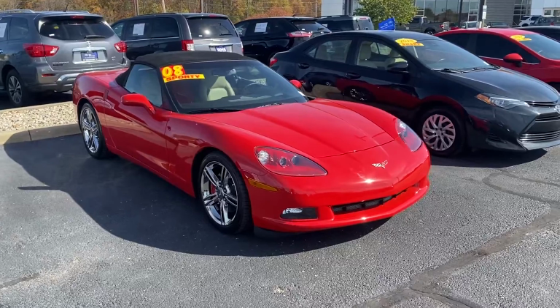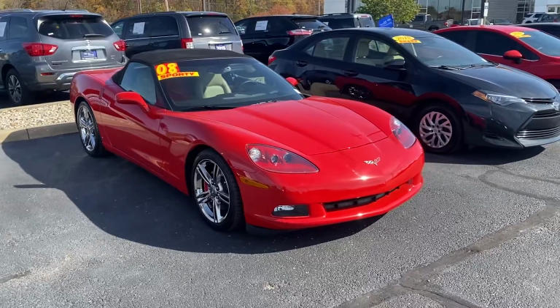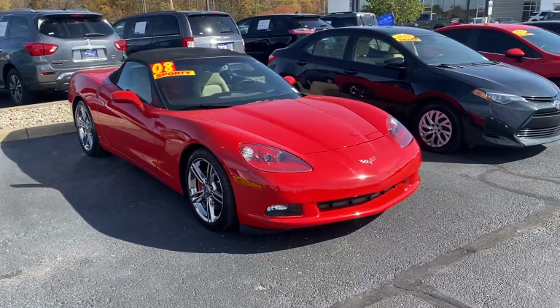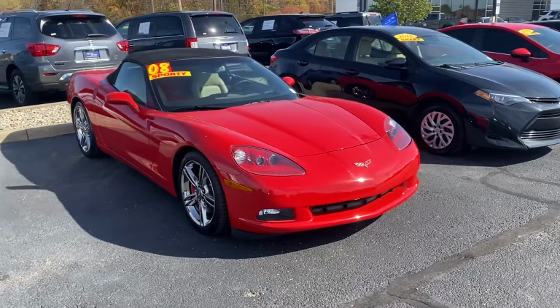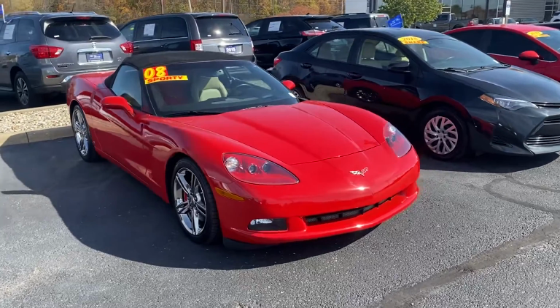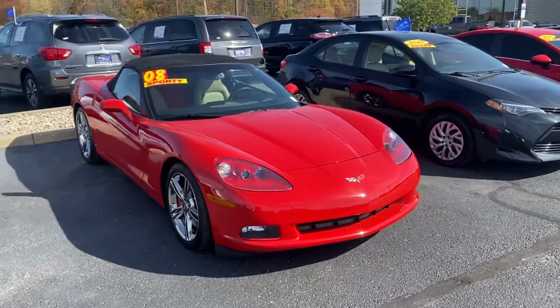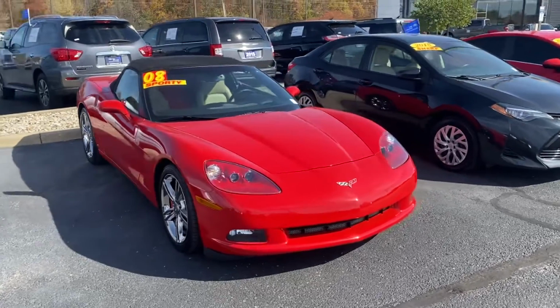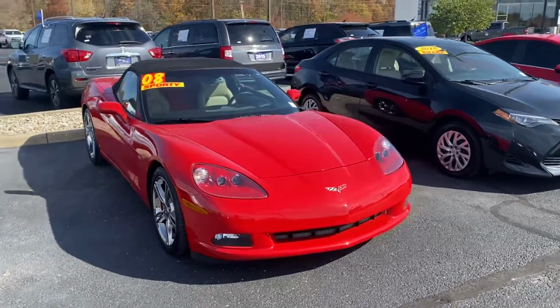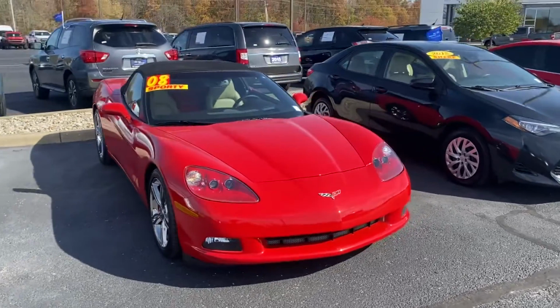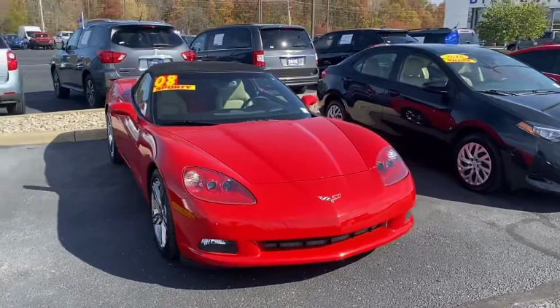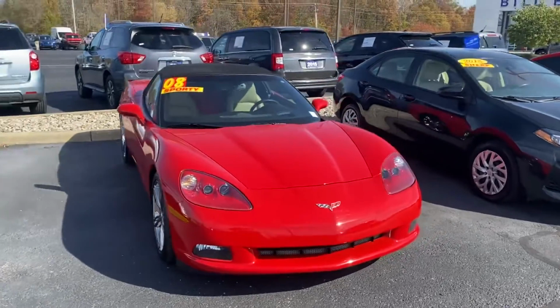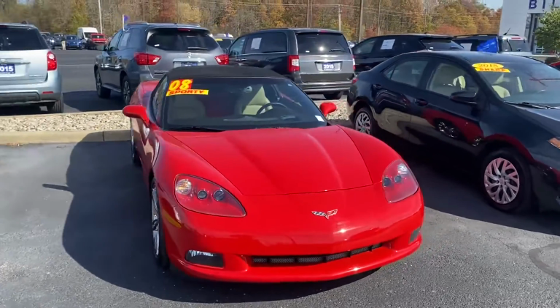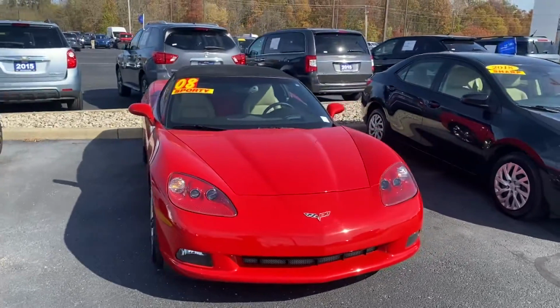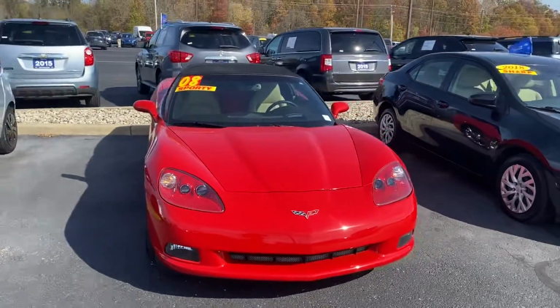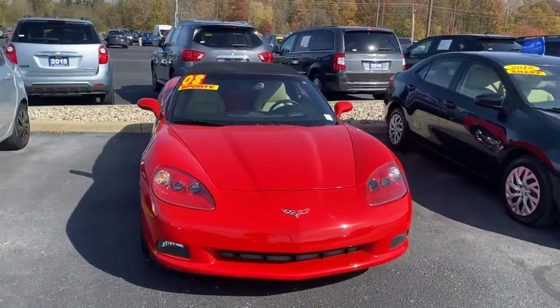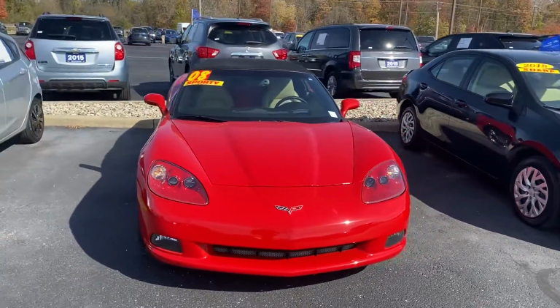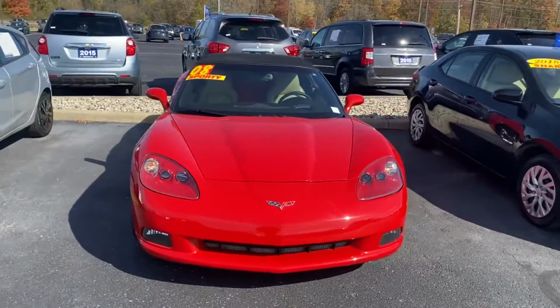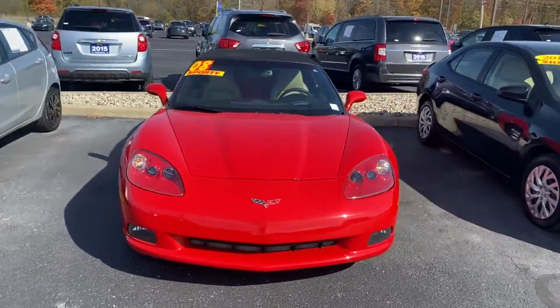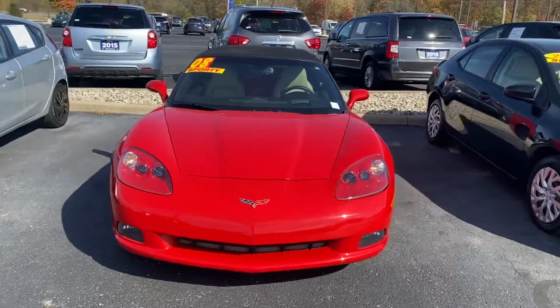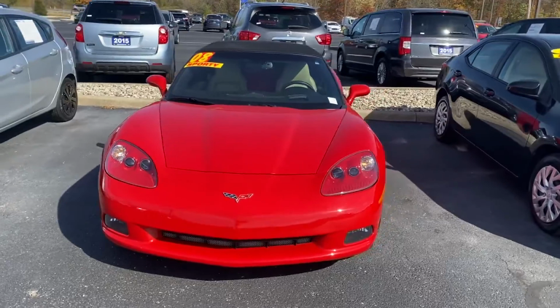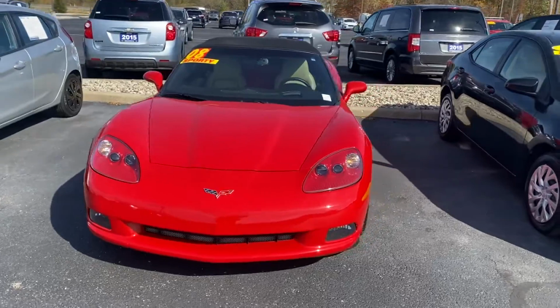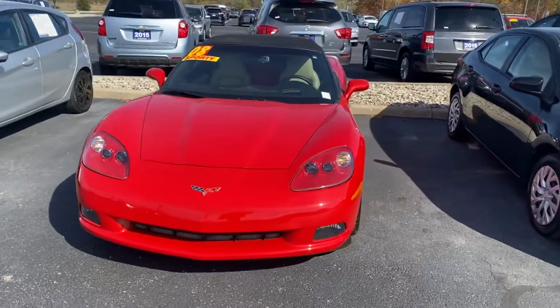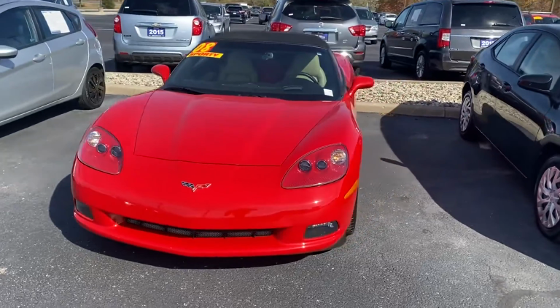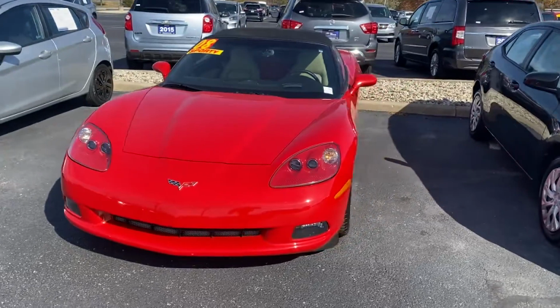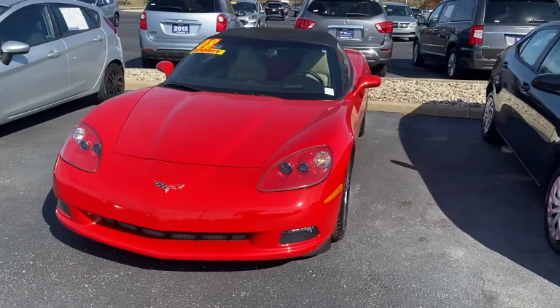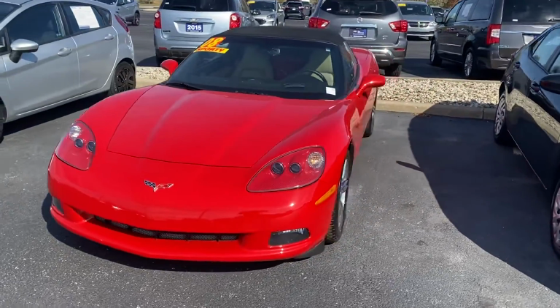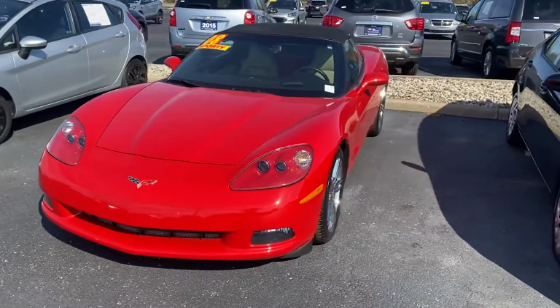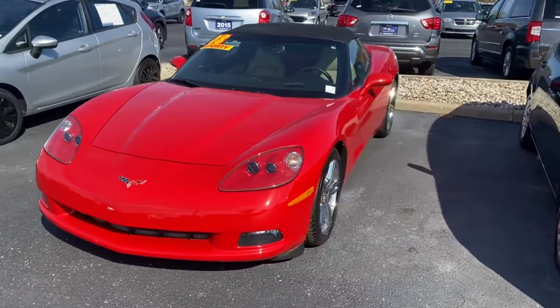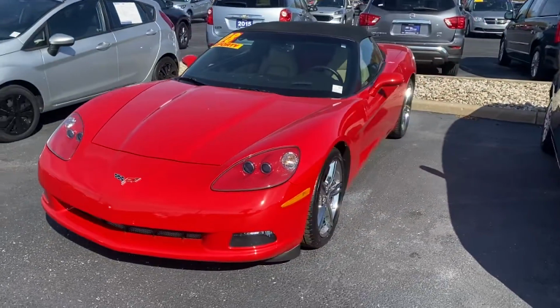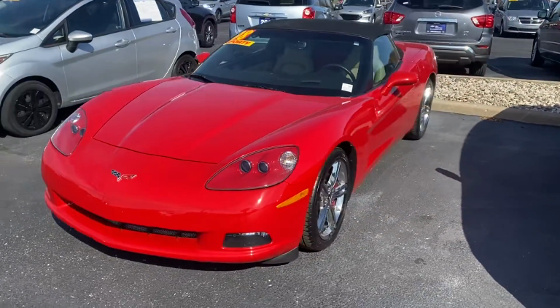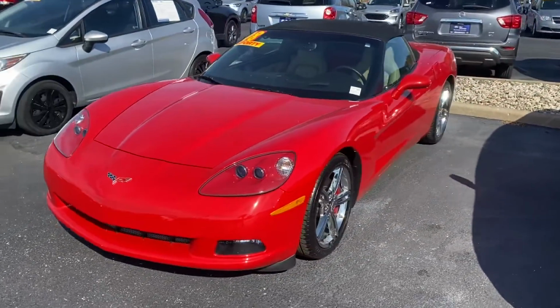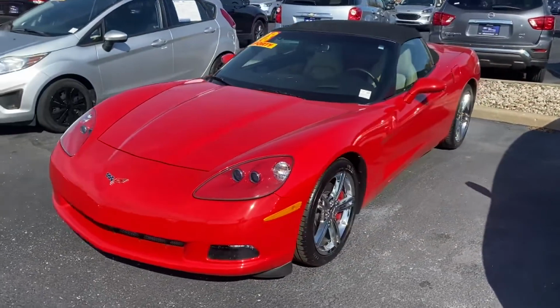Good afternoon, this is Scott with Bill Estes Ford. Here's our 2008 Chevy Corvette convertible that we got on trade.